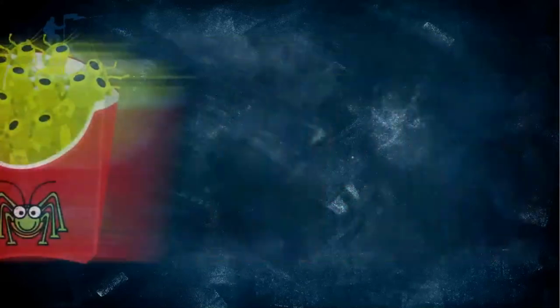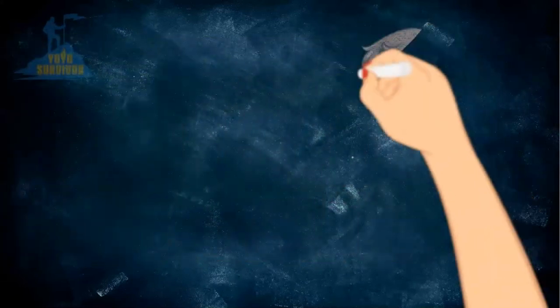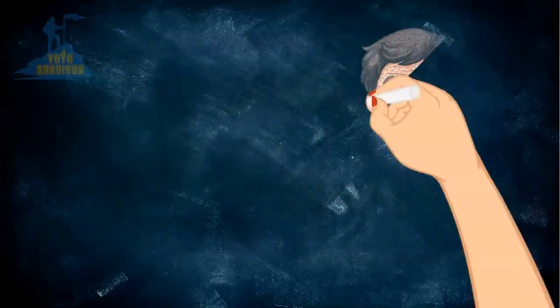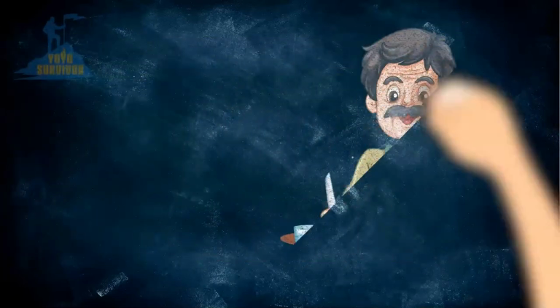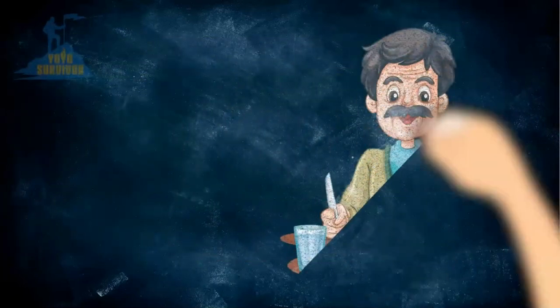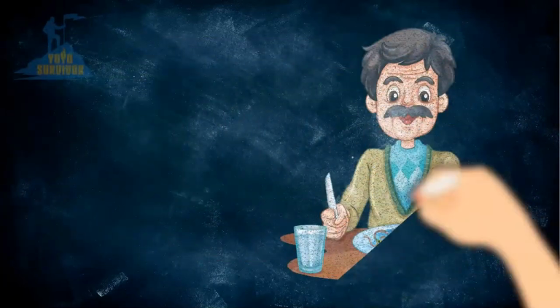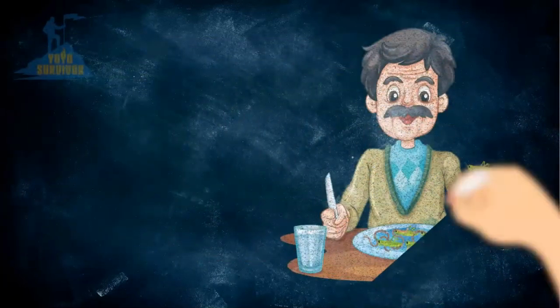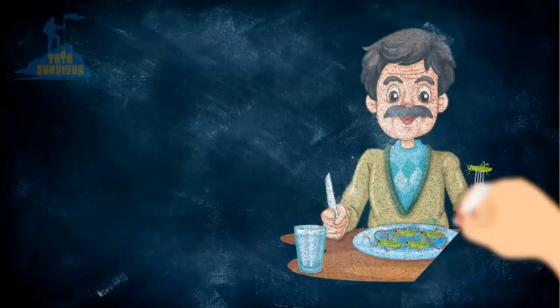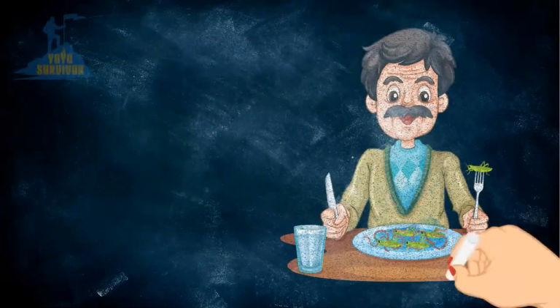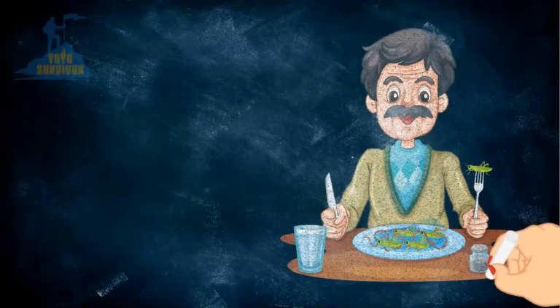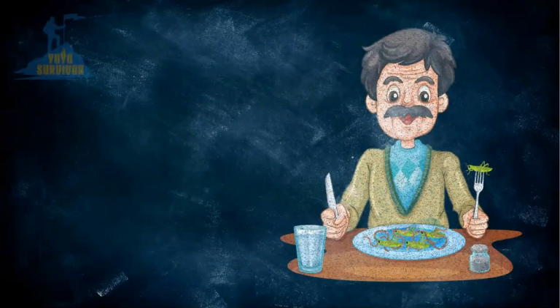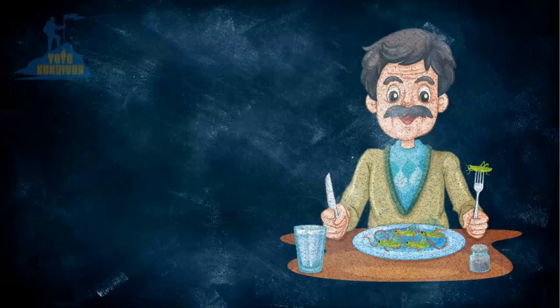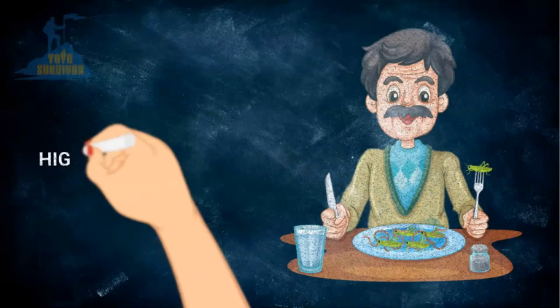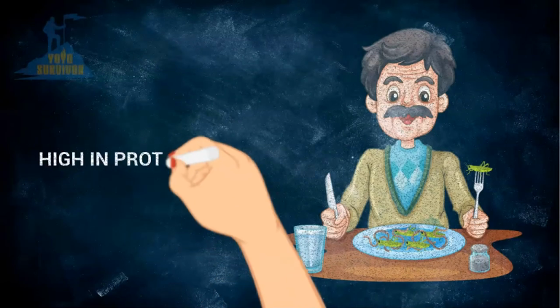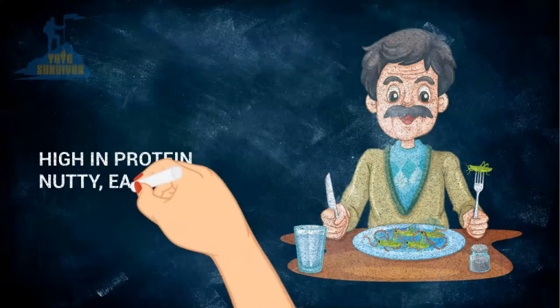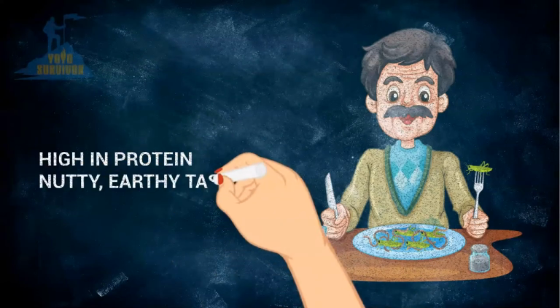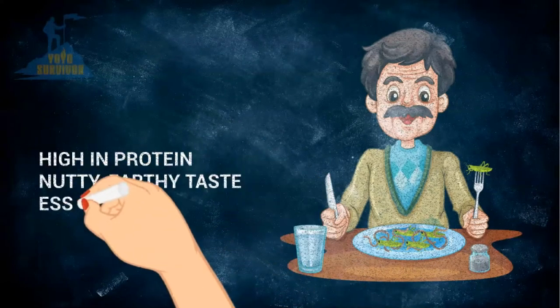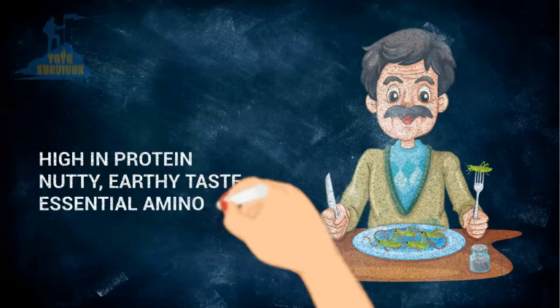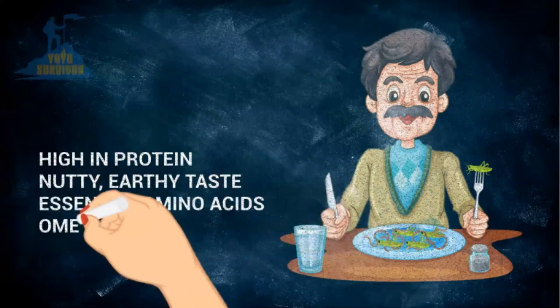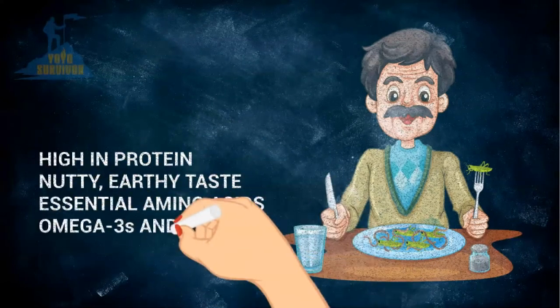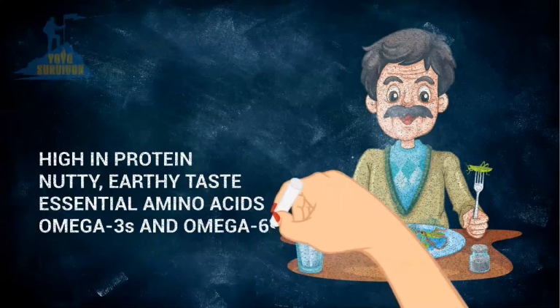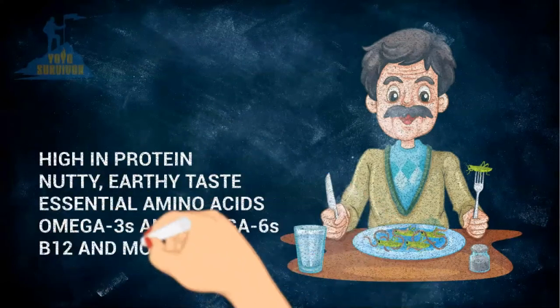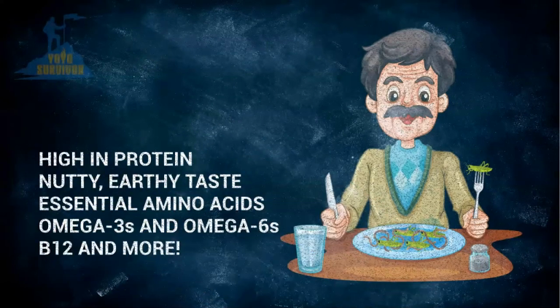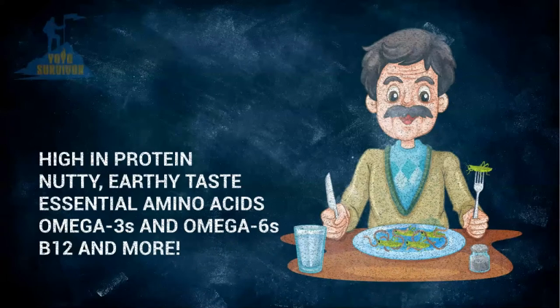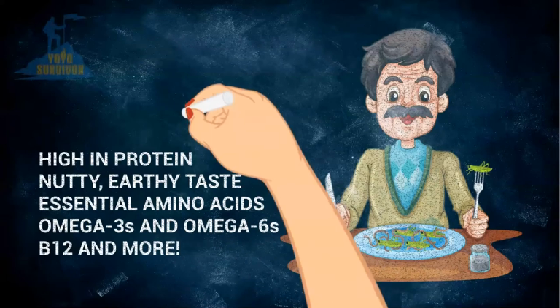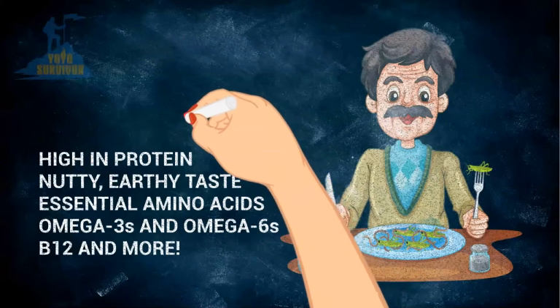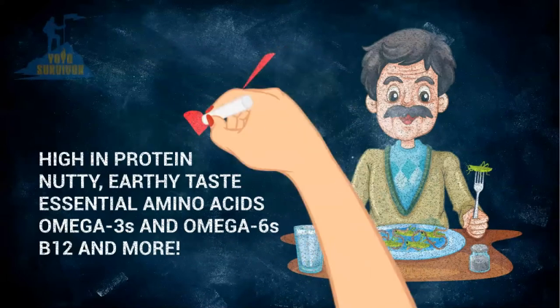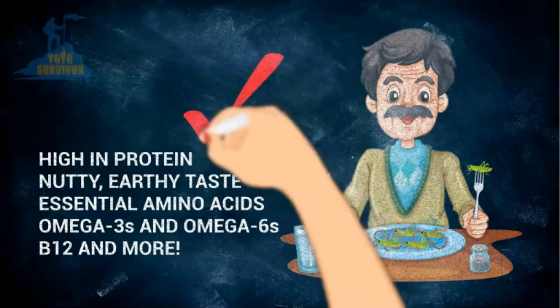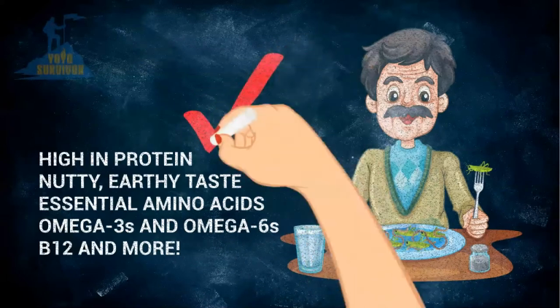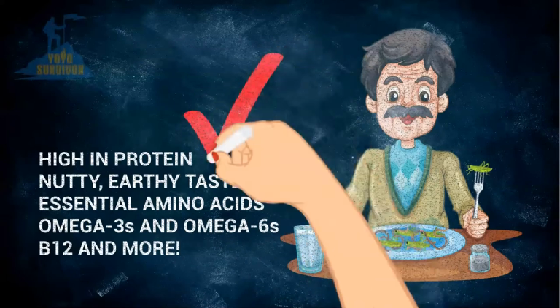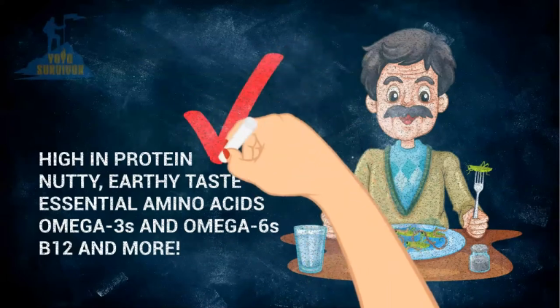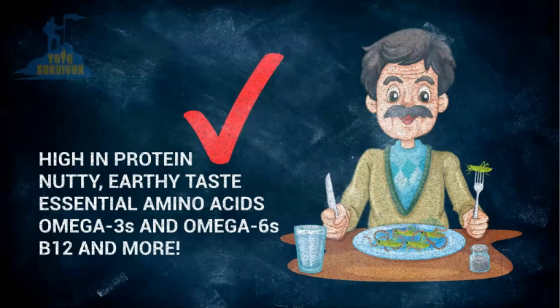Cooking grasshoppers and crickets and eating bugs are common practice worldwide. They're packed with important nutrients like omega-3s and are very rich in protein too. This makes them a valuable source of food for survival.